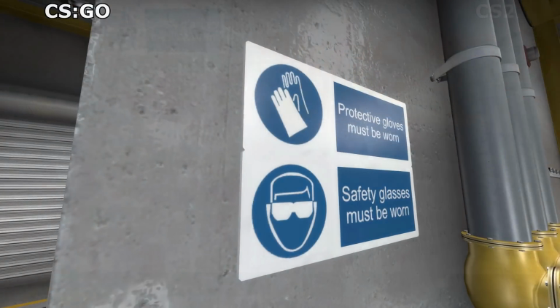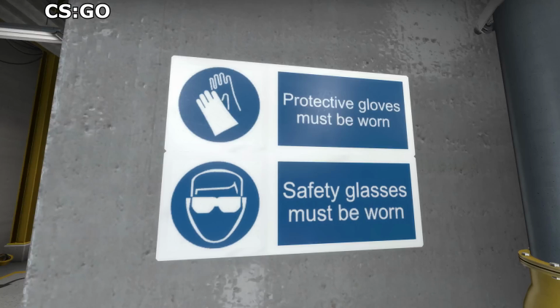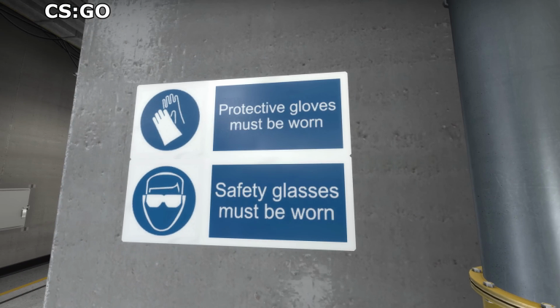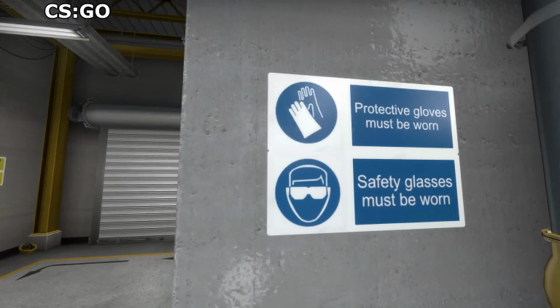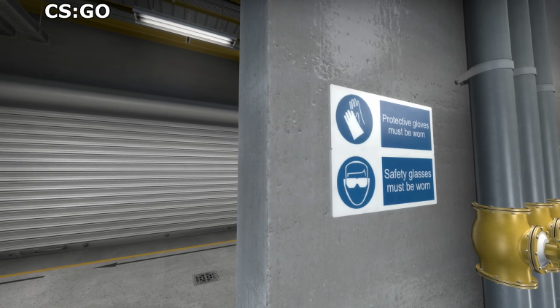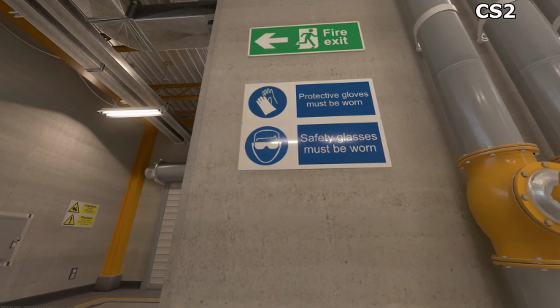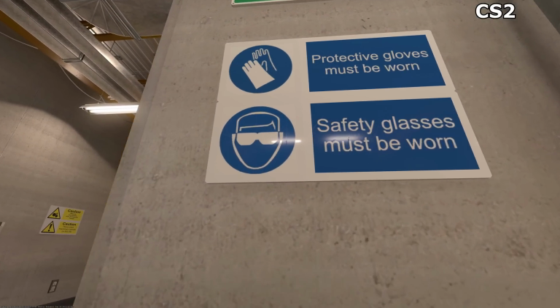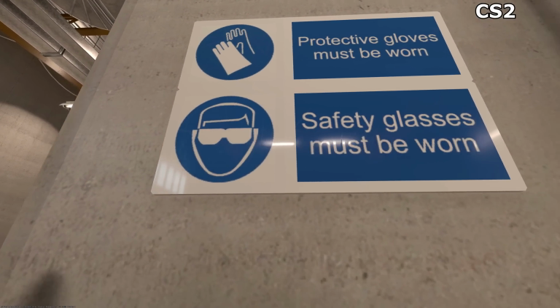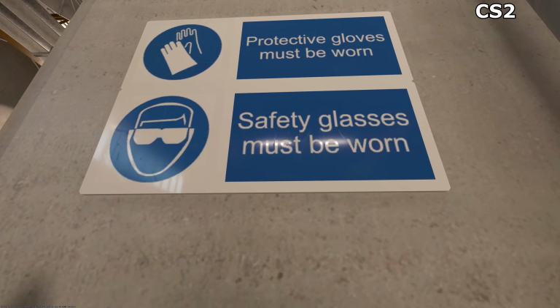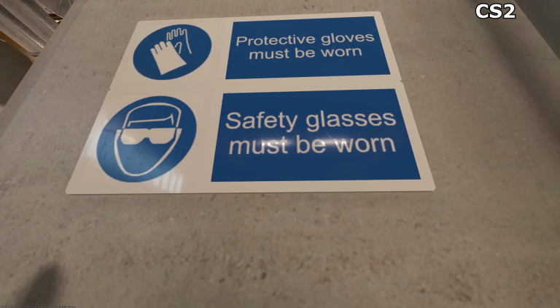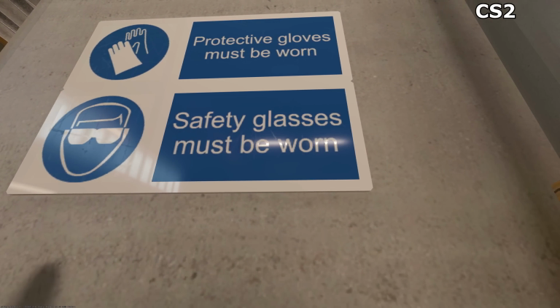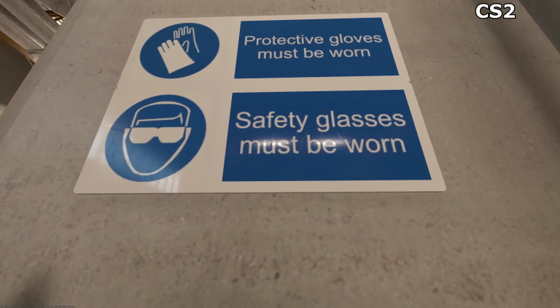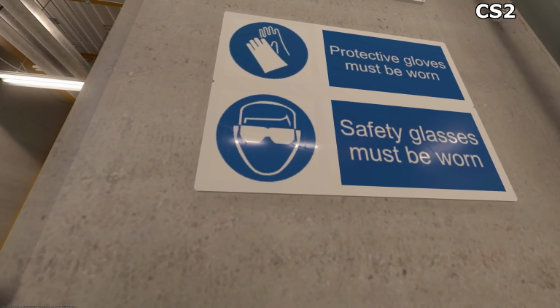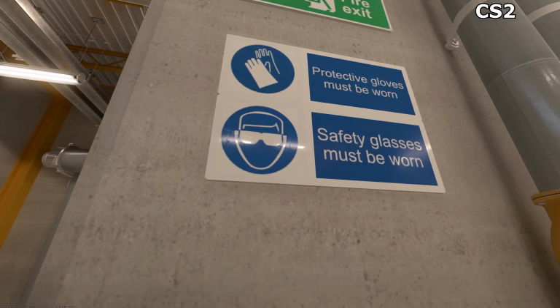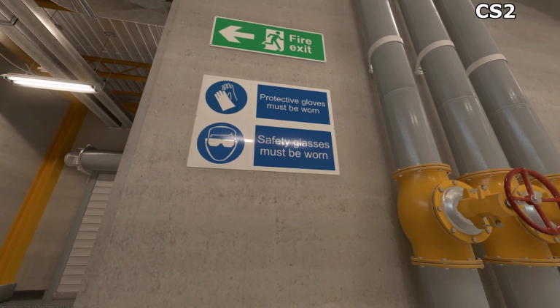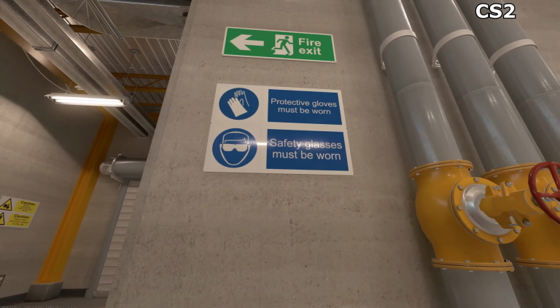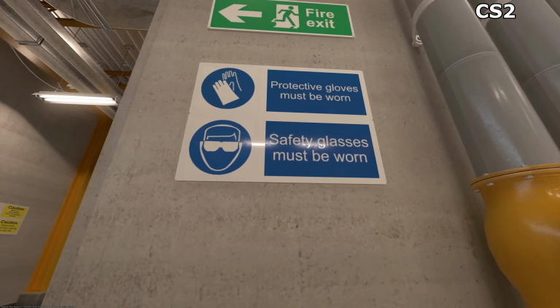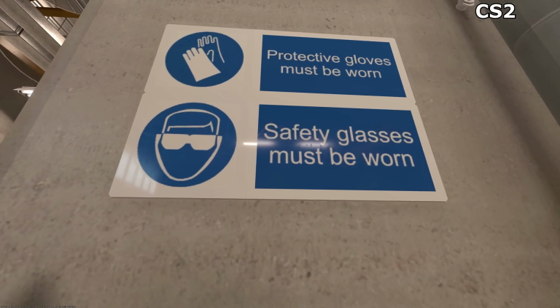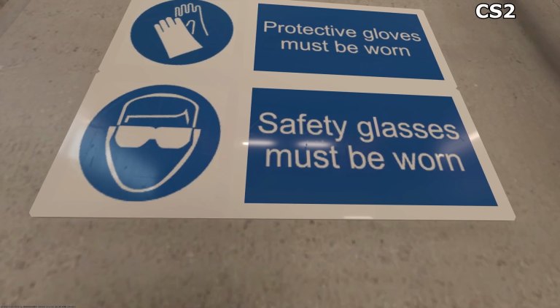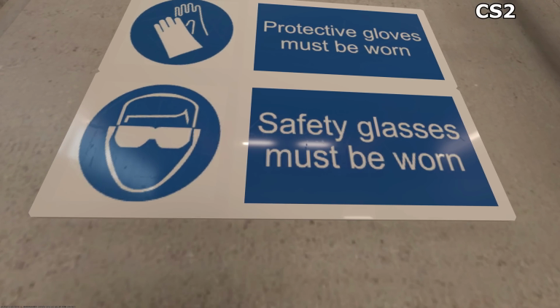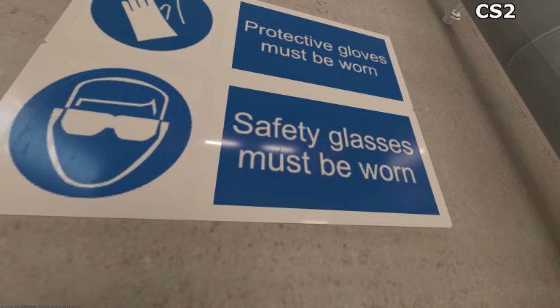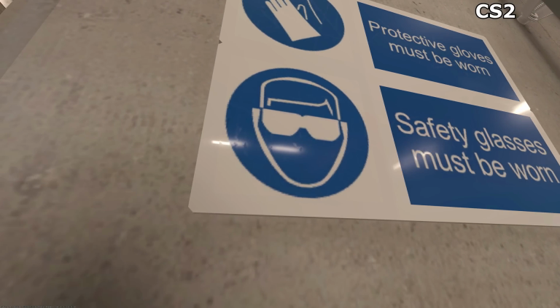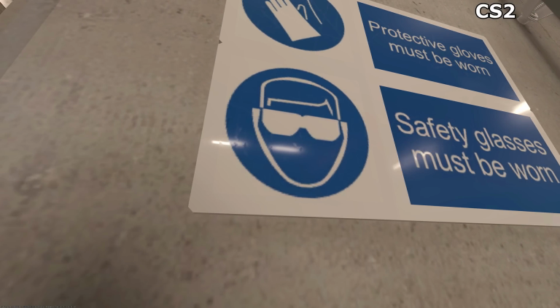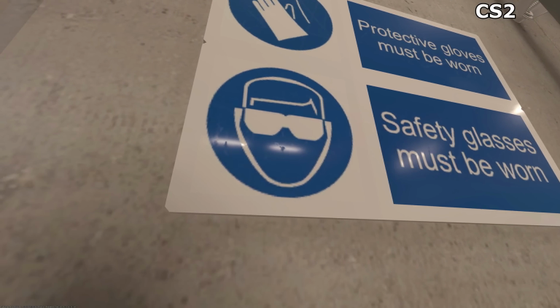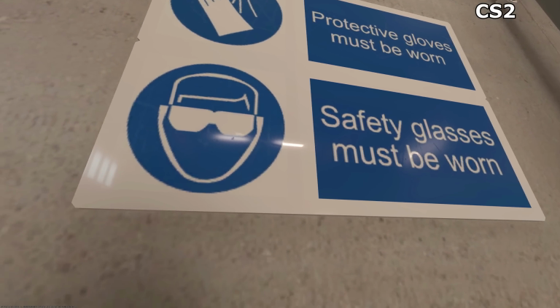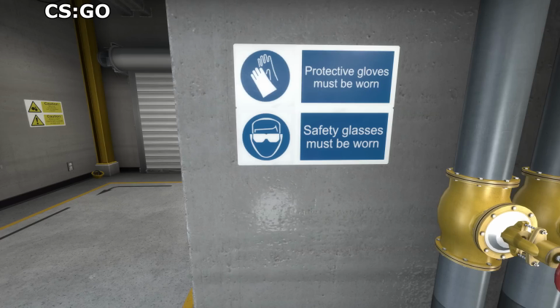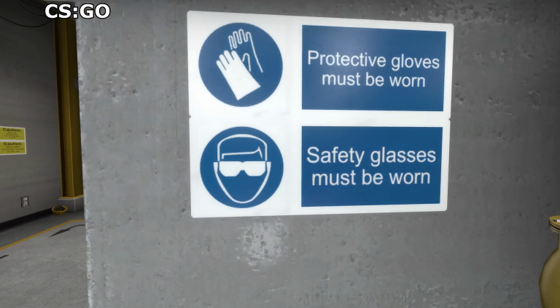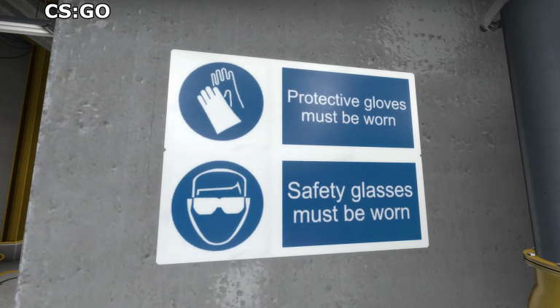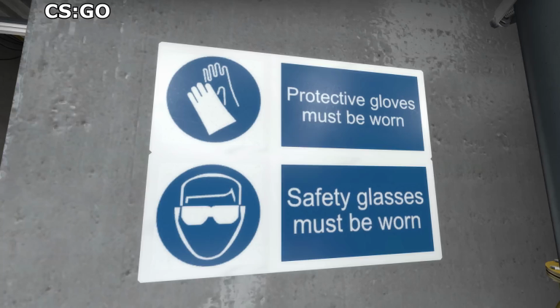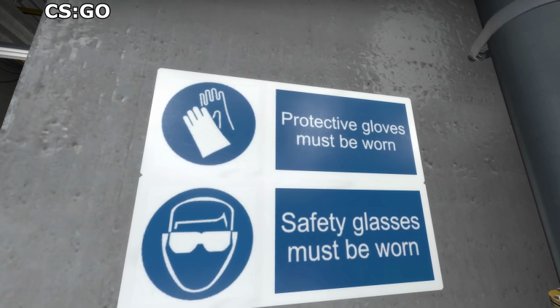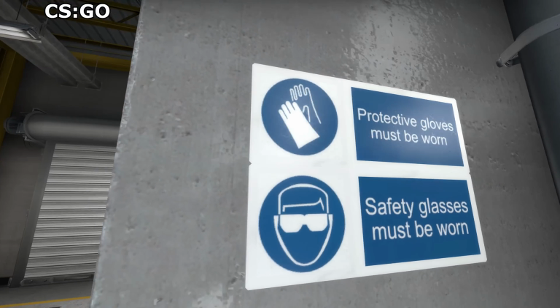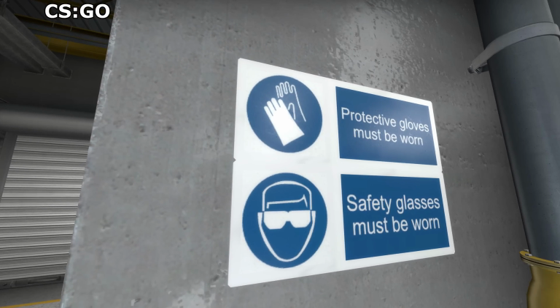There are the same number of pixels to this sign as there were before, yet the new one shows more detail in the form of duller patches and scratches which mess up the reflection, and even by somehow making the blue material less reflective than the white bits are. Source 1 was unable to combine all these different effects on a single object.